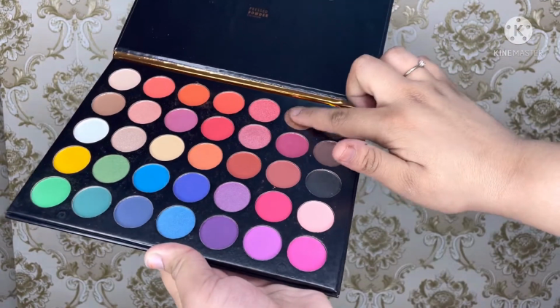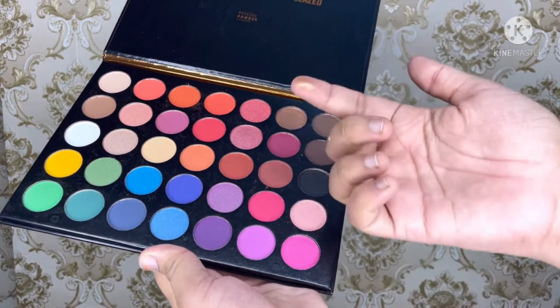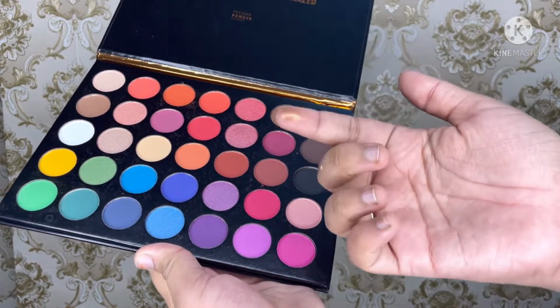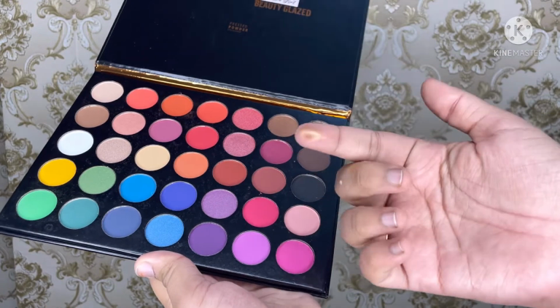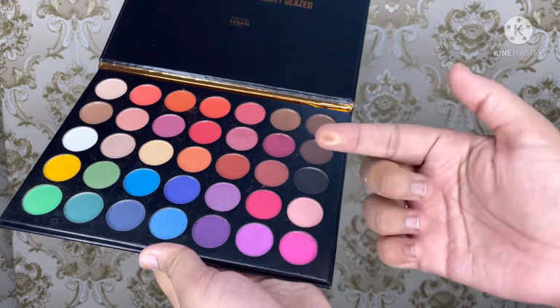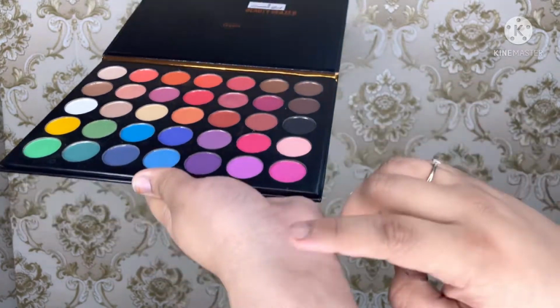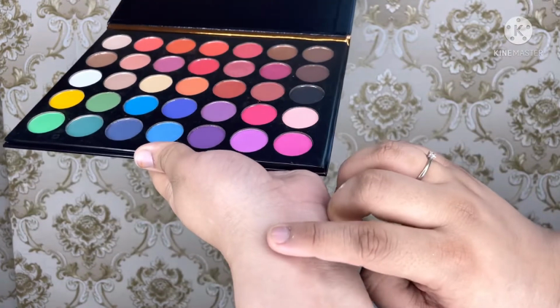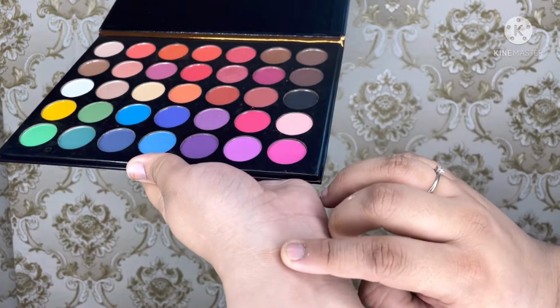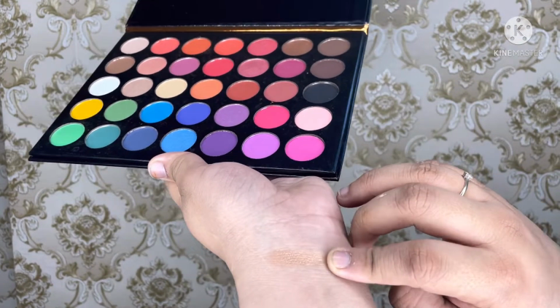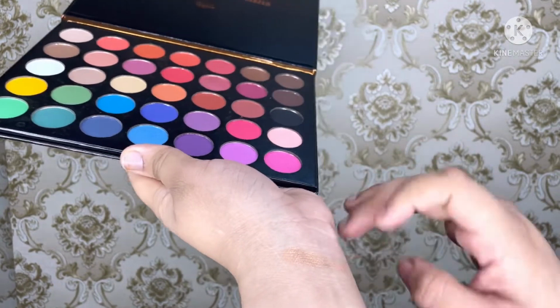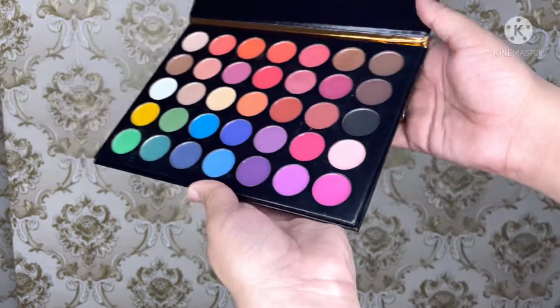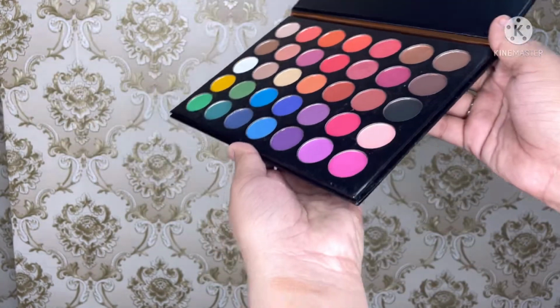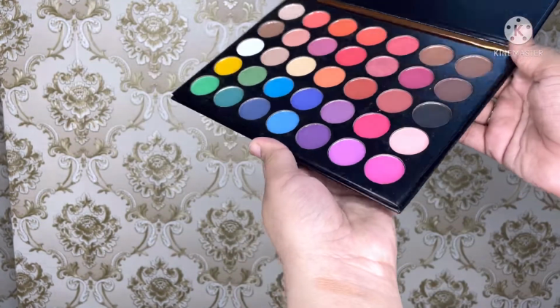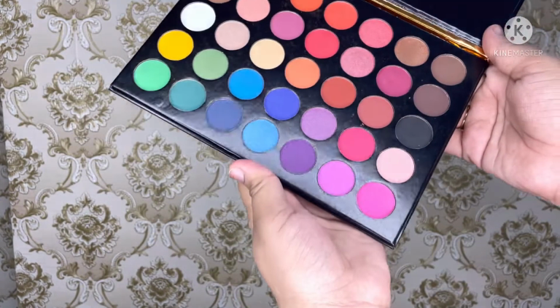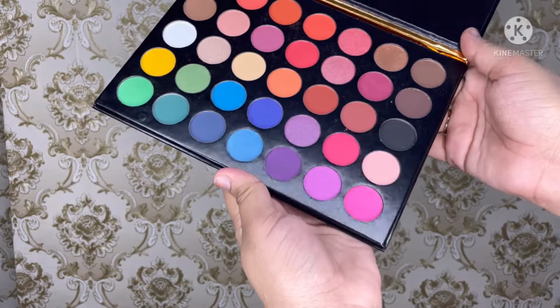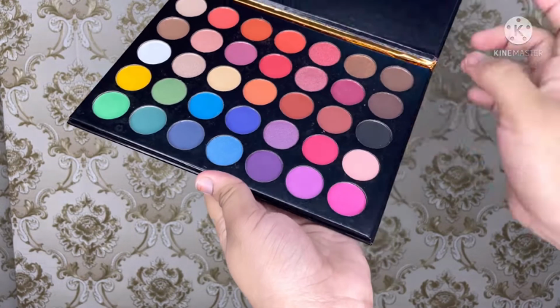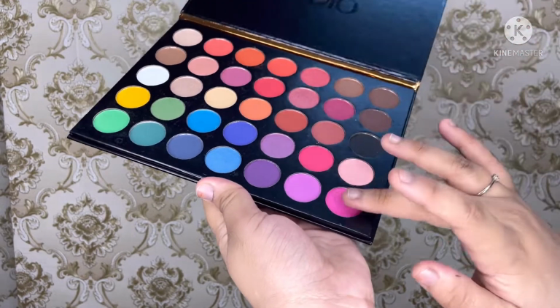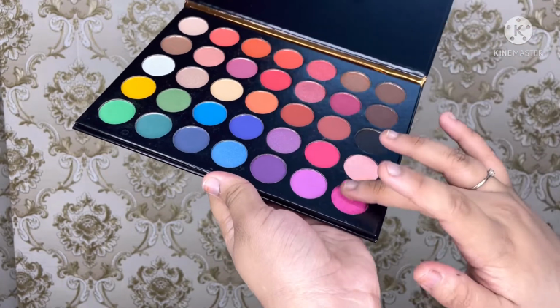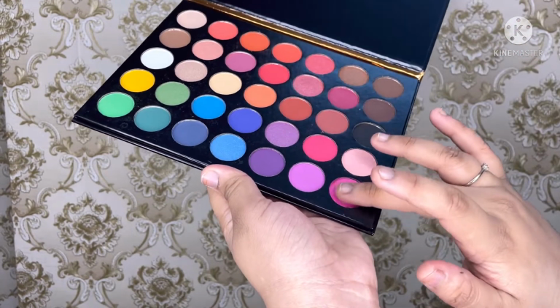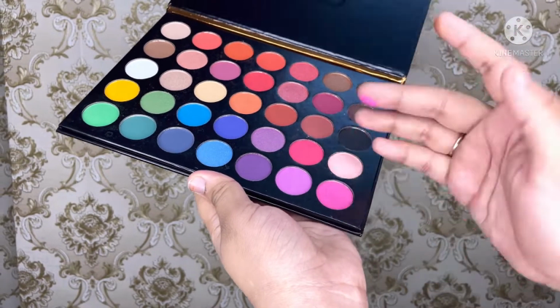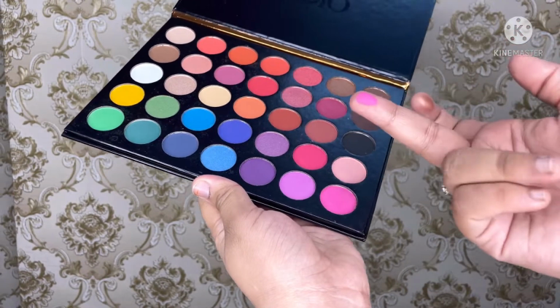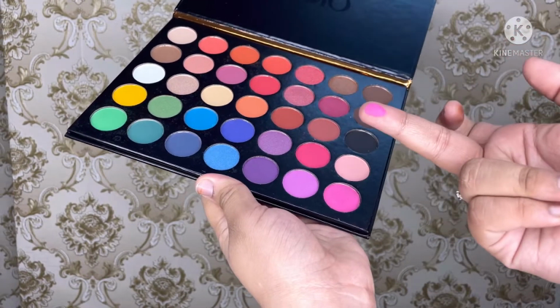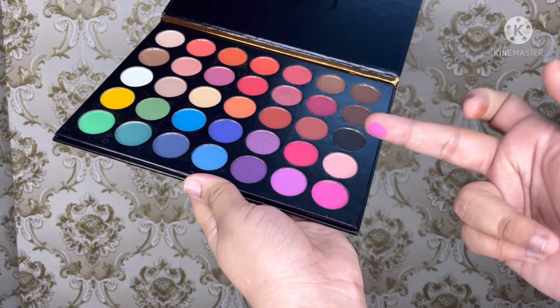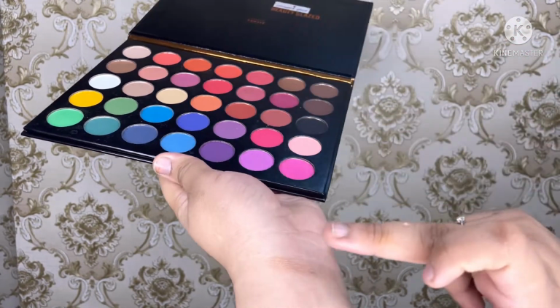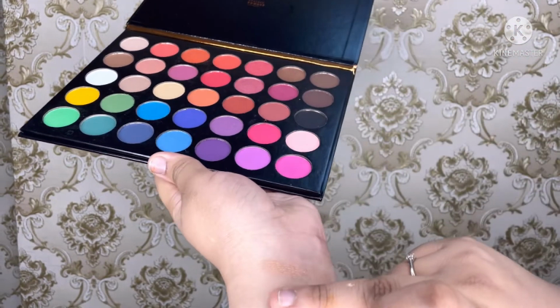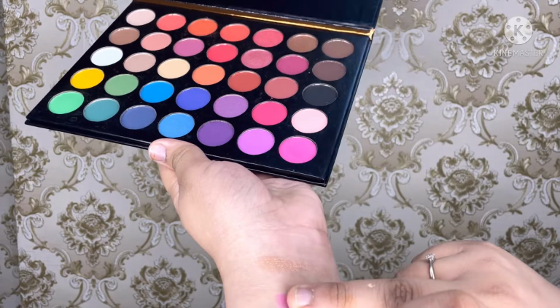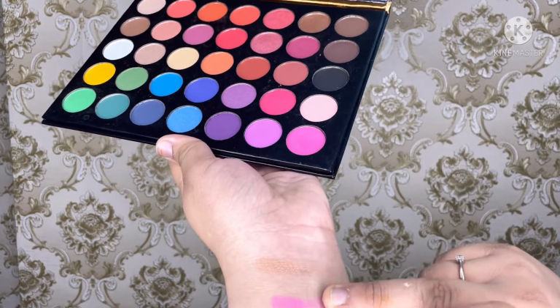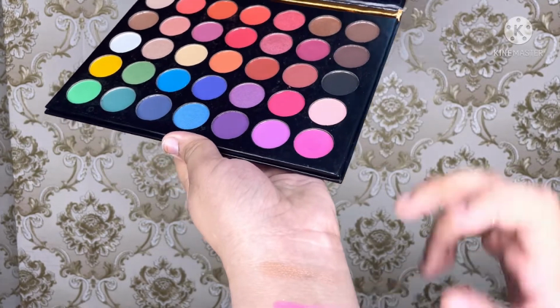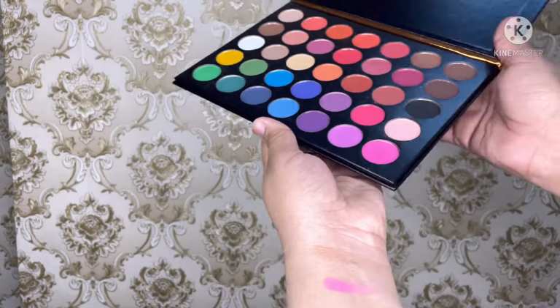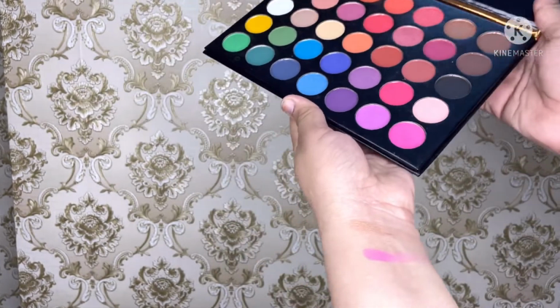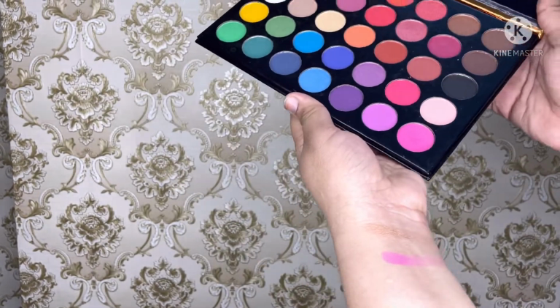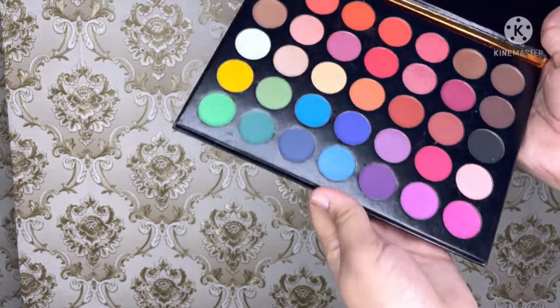You can see how pigmented it is. I'm going to swatch it on my hand and on my finger — and you can see it again, it is so pigmented with no fallout. Personally, I really like it.